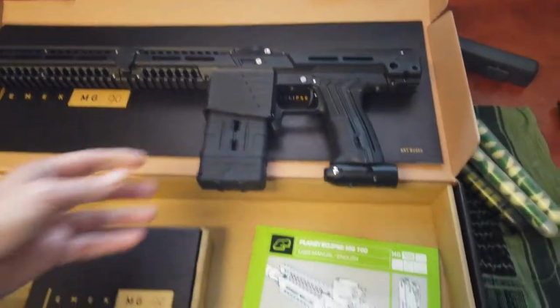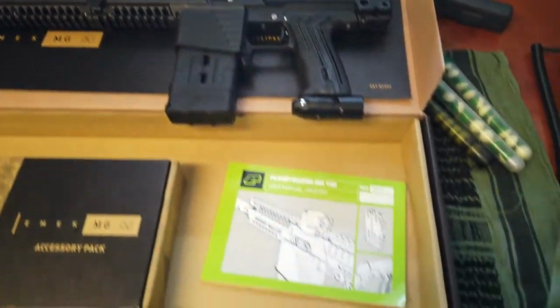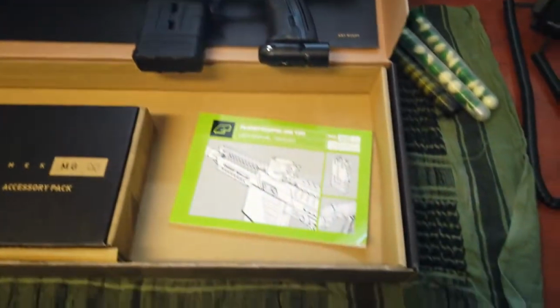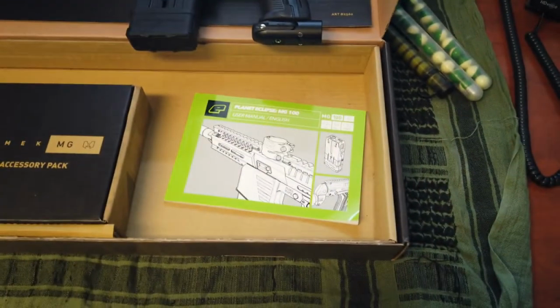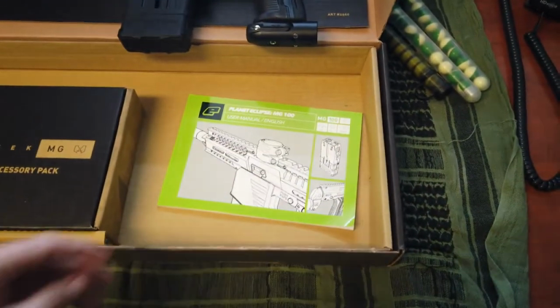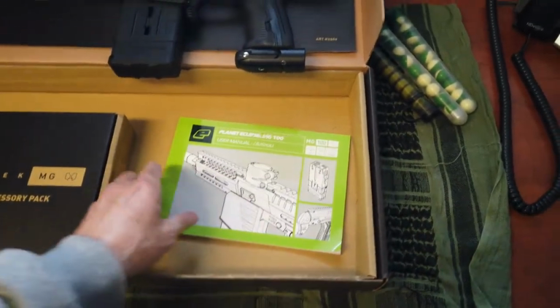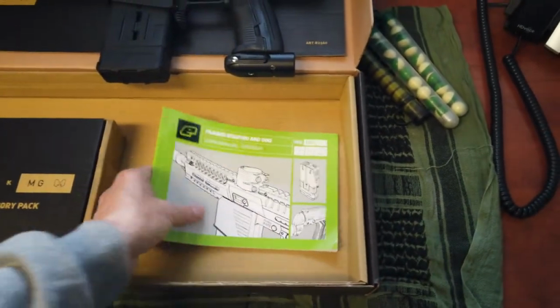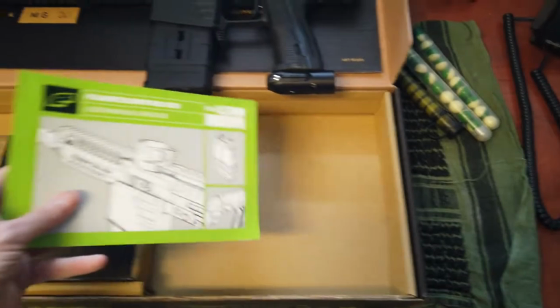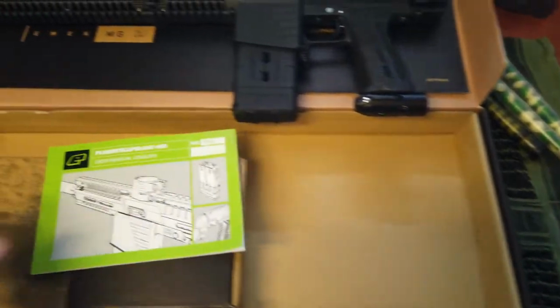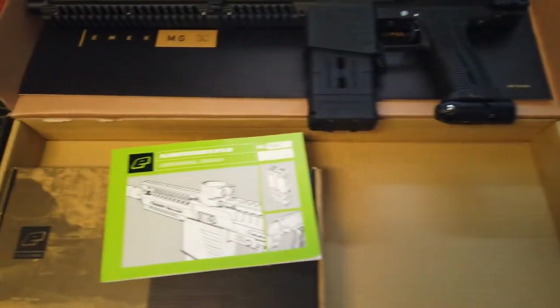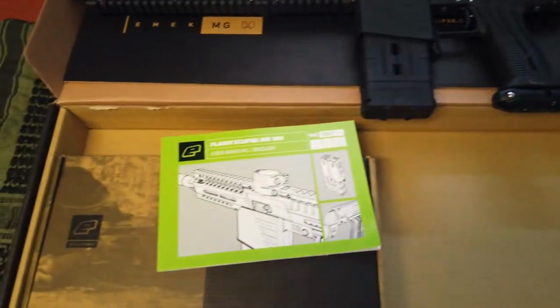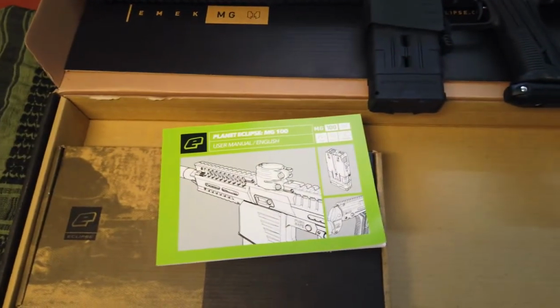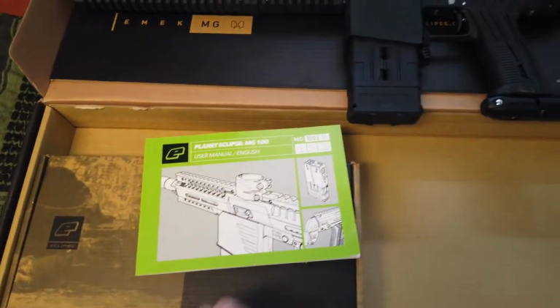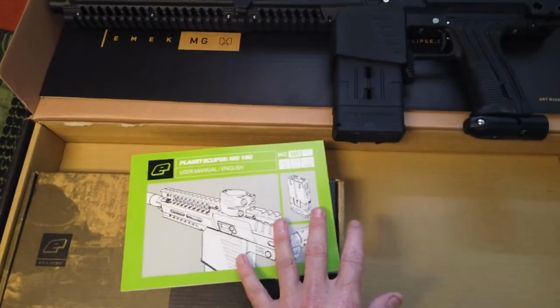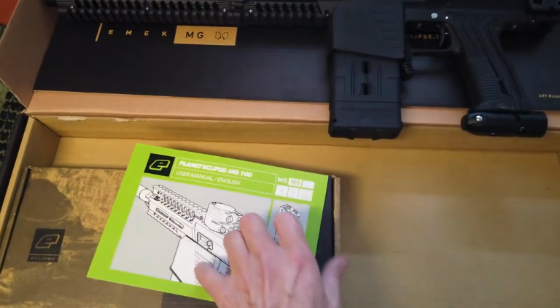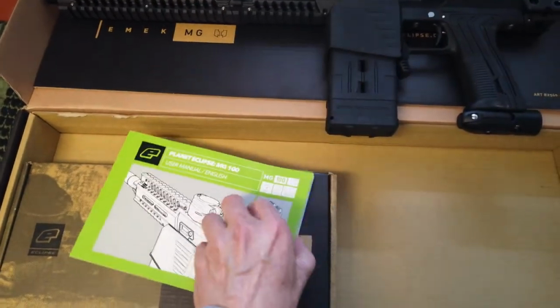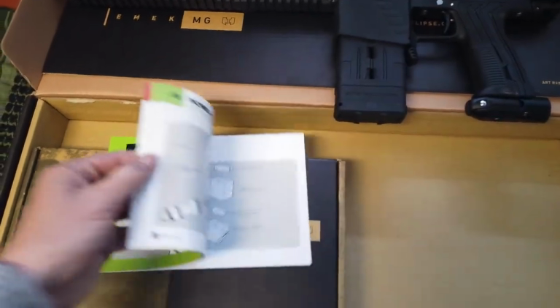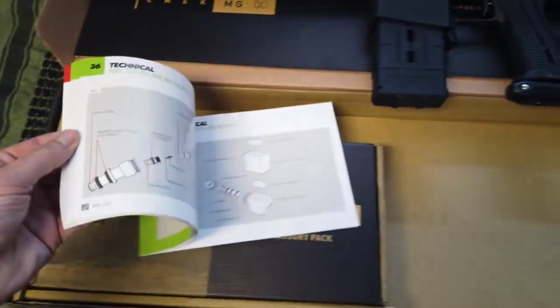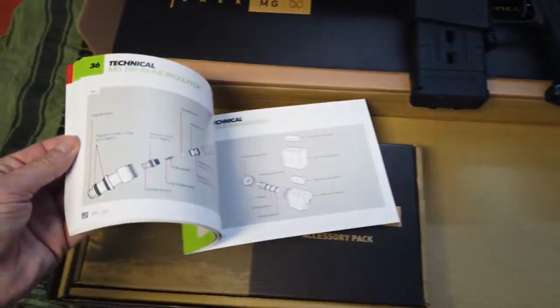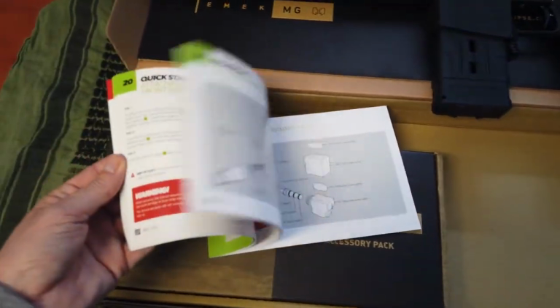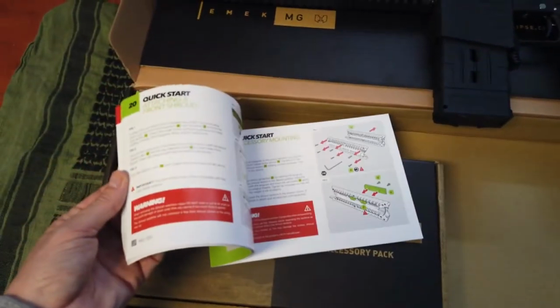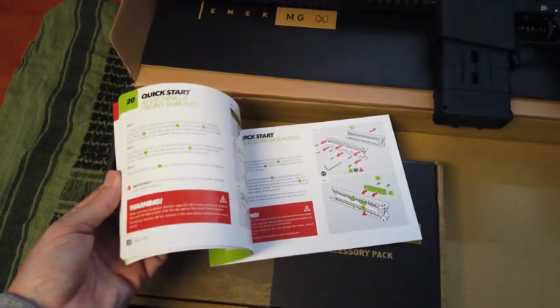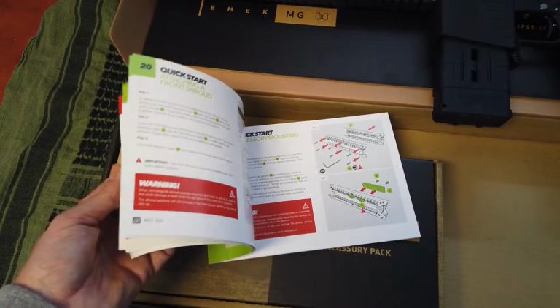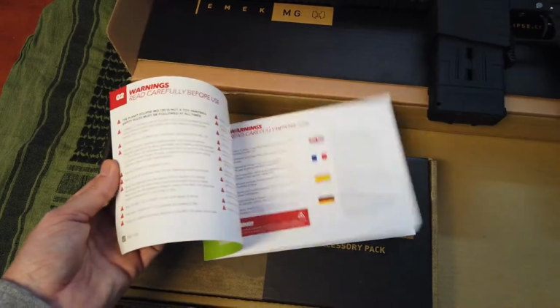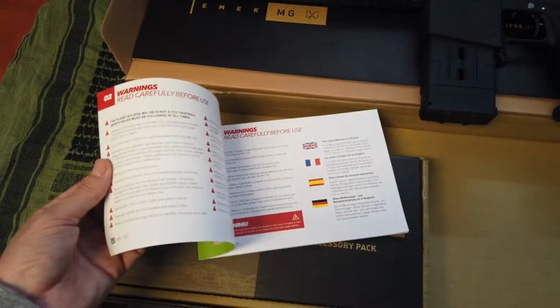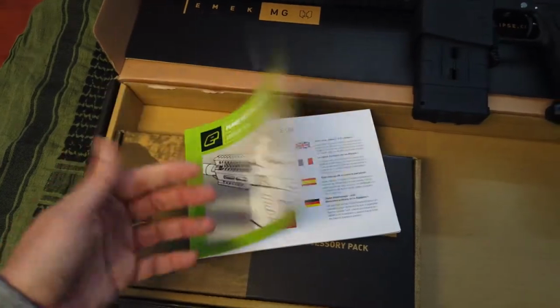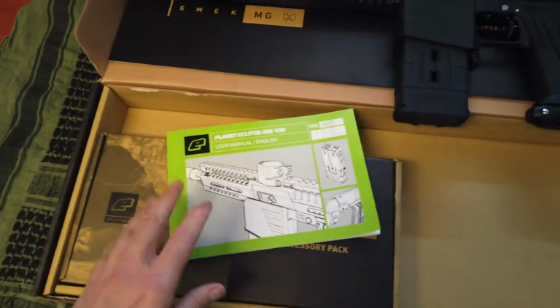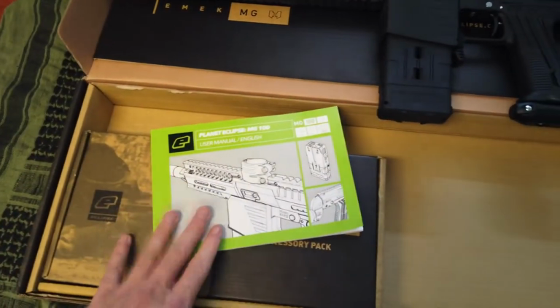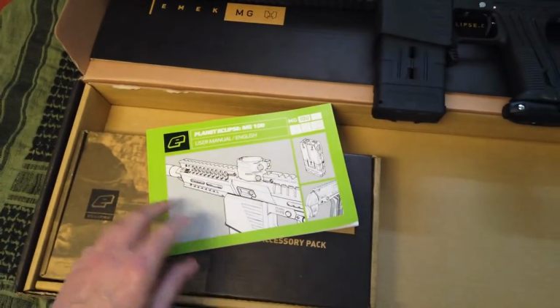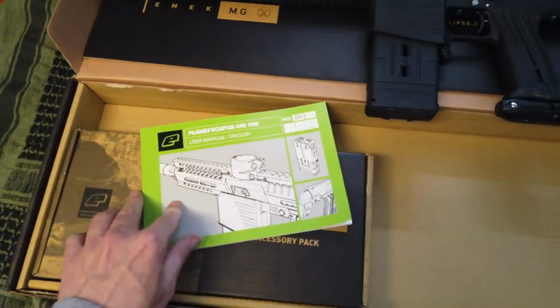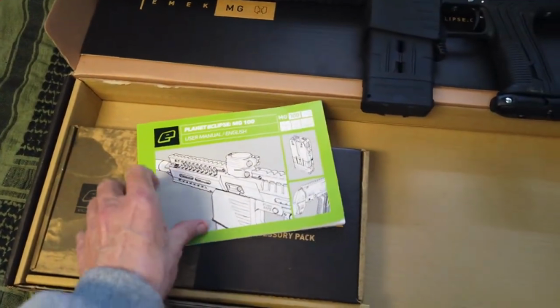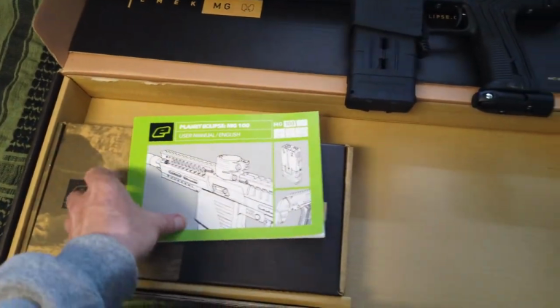You get a manual. Planet Eclipse always does nice manuals — very detailed. It's nice that they're in color as well. Always good manuals with Planet Eclipse products.